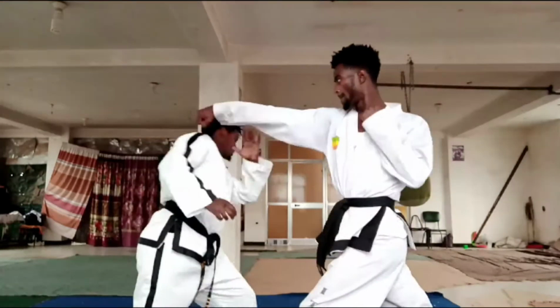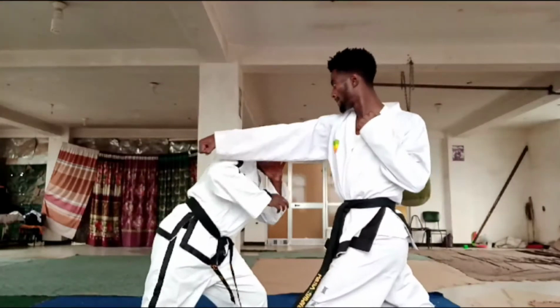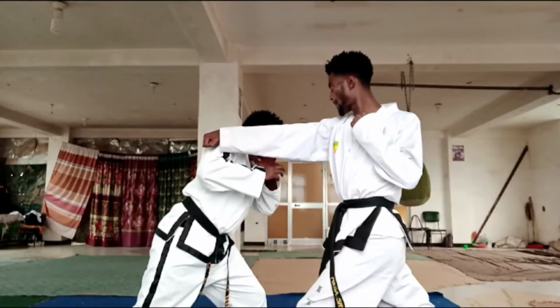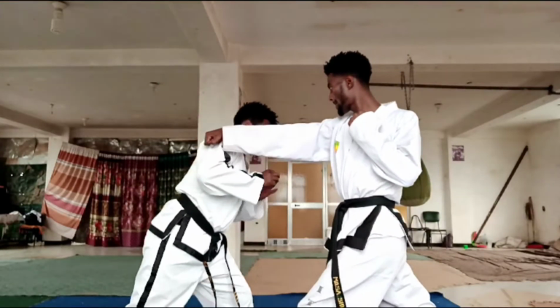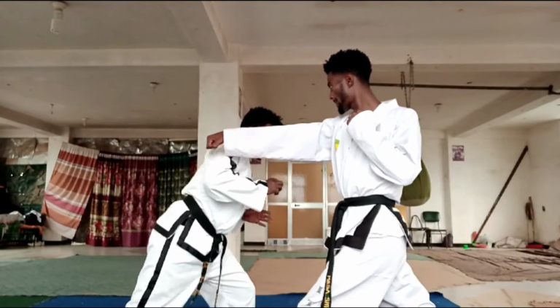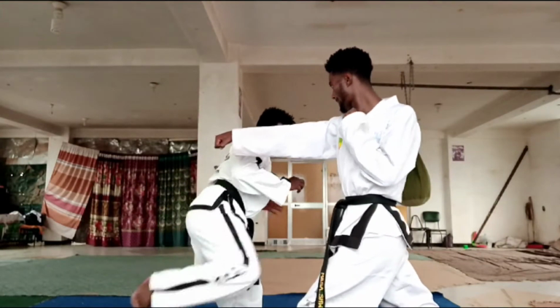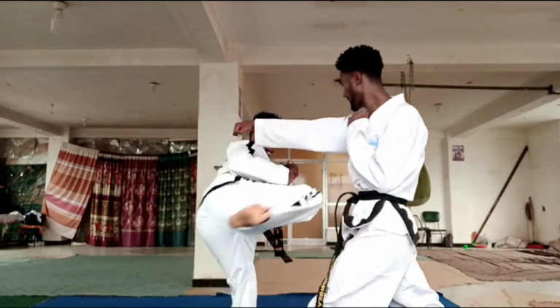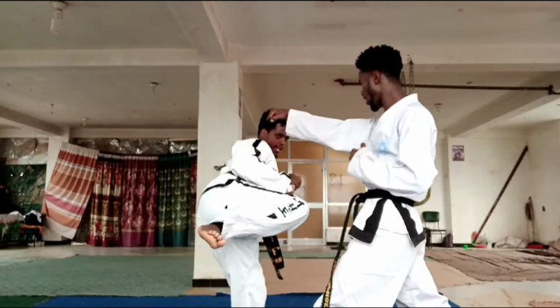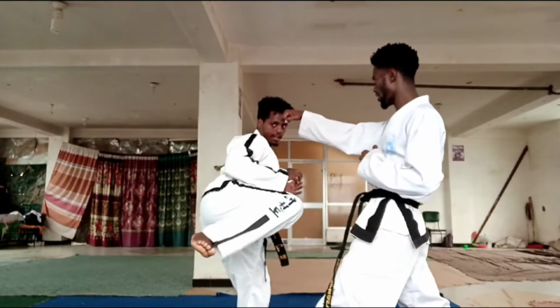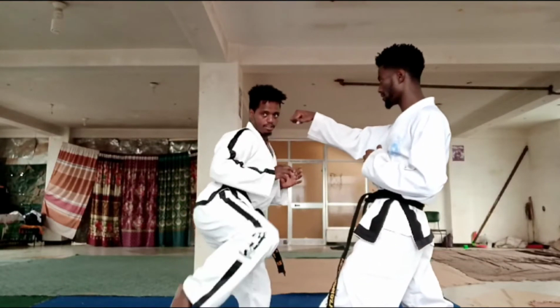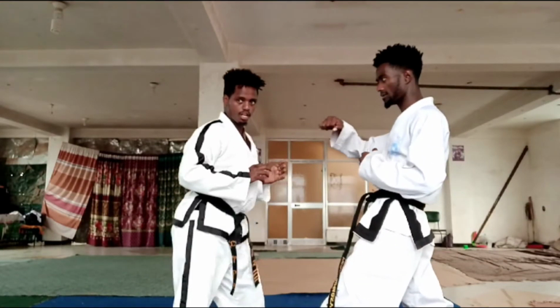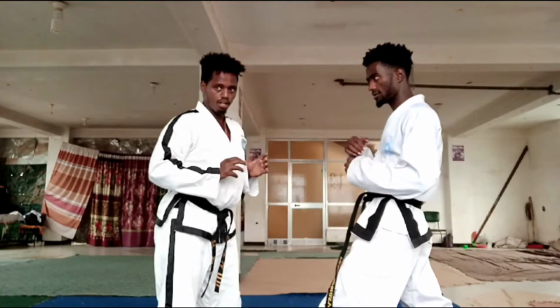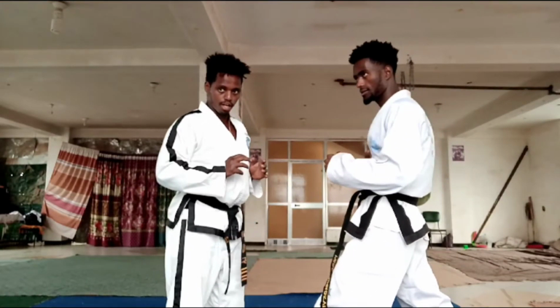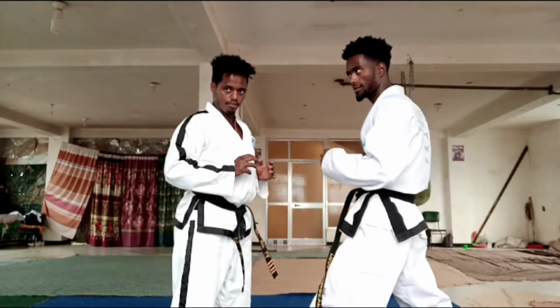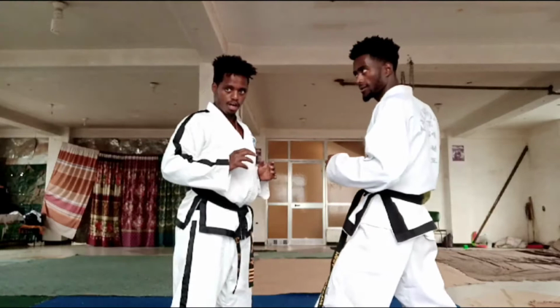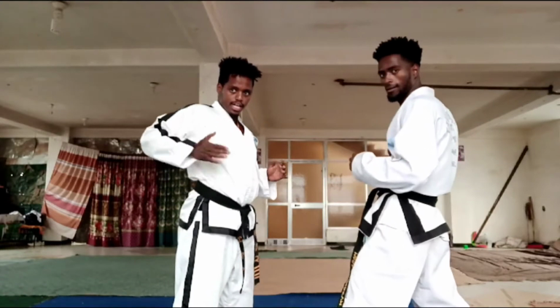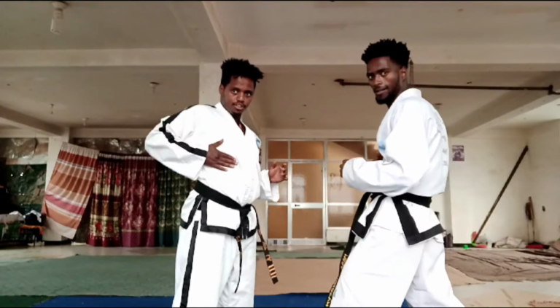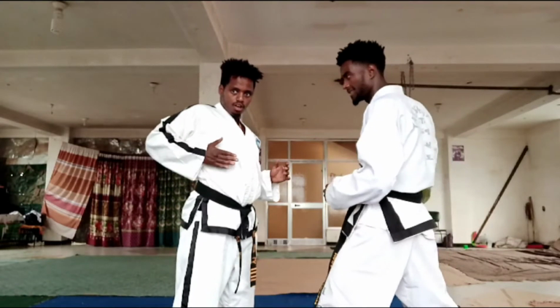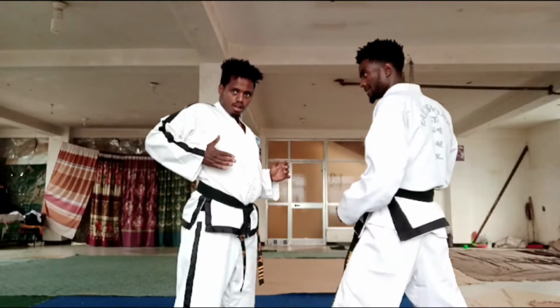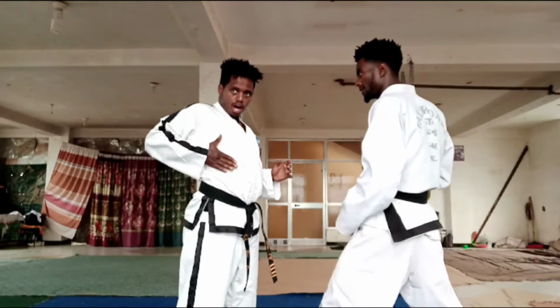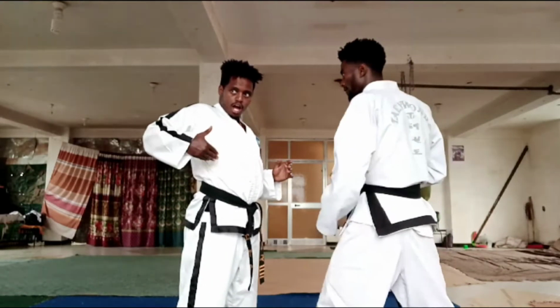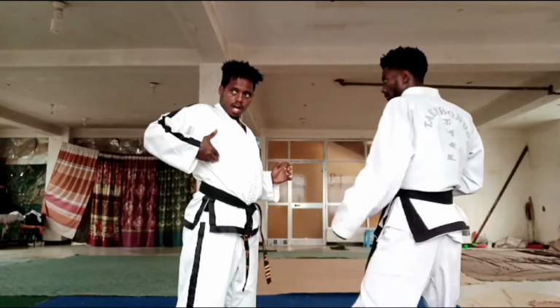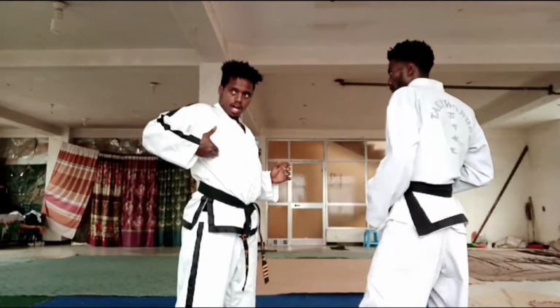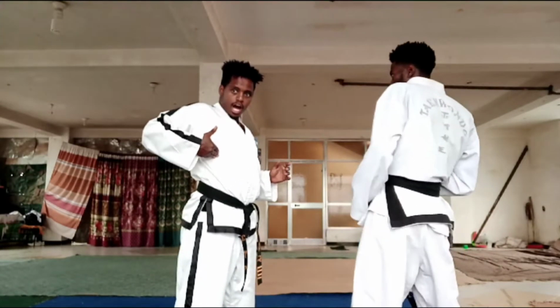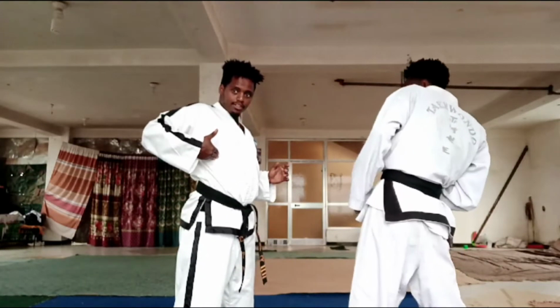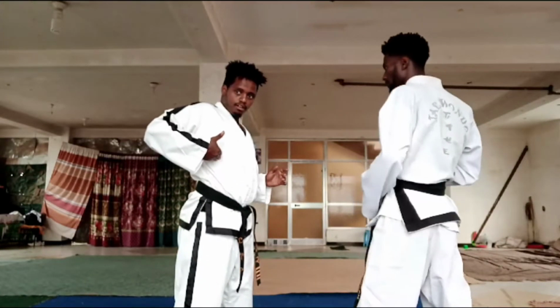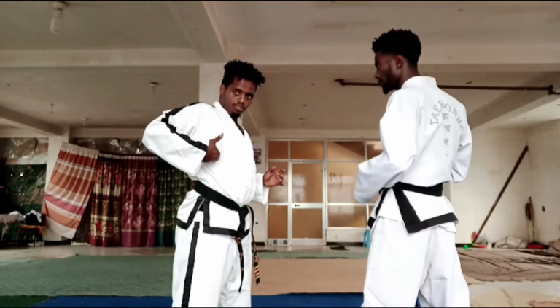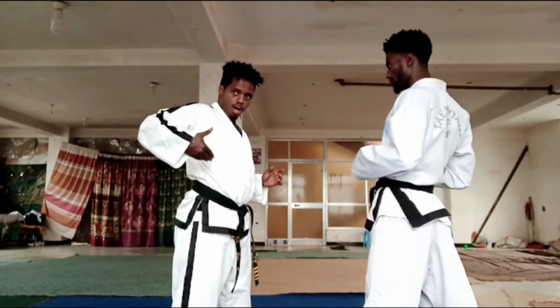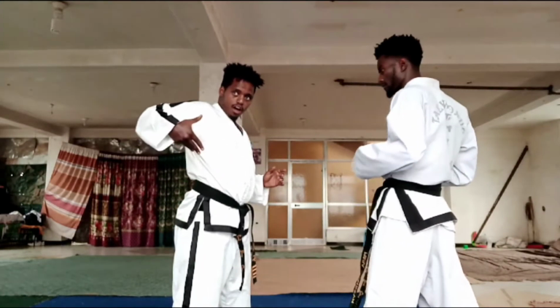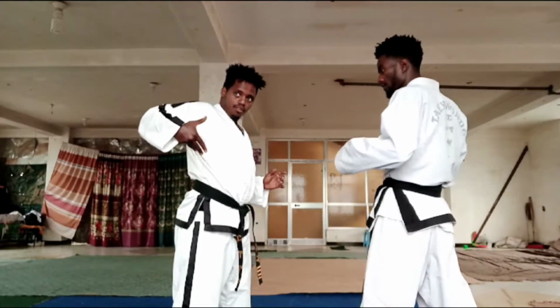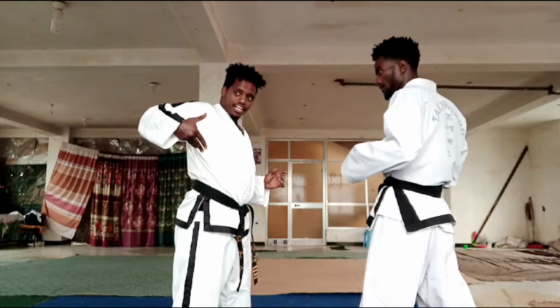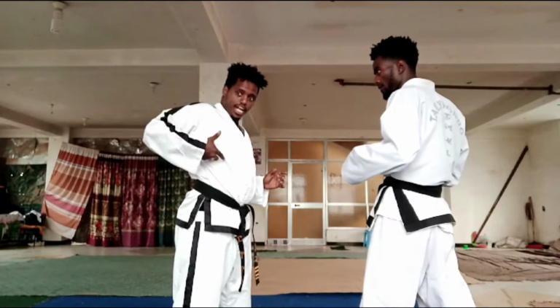Step out, then kick for his — you see — kick for his heart. Heart or for his rib.